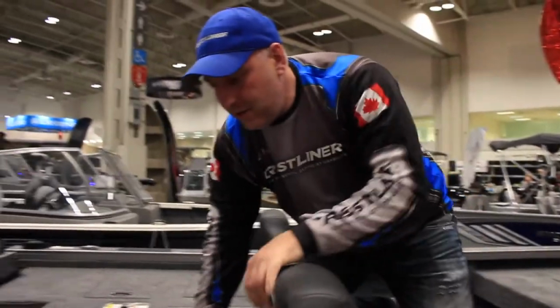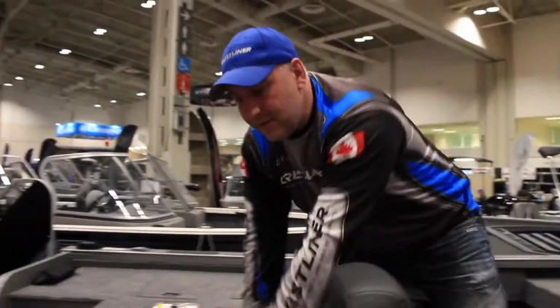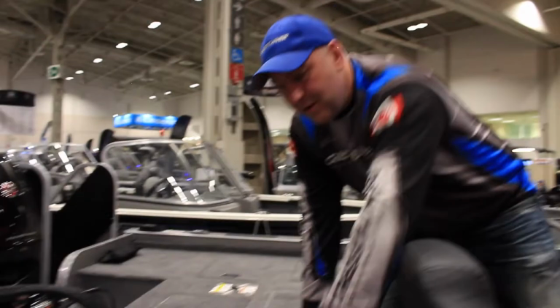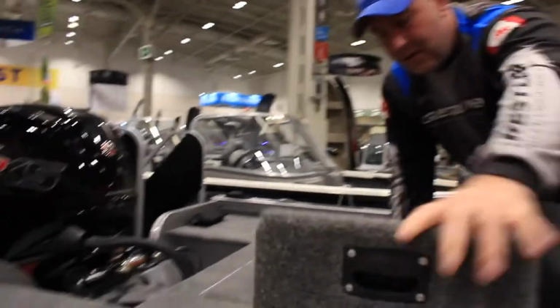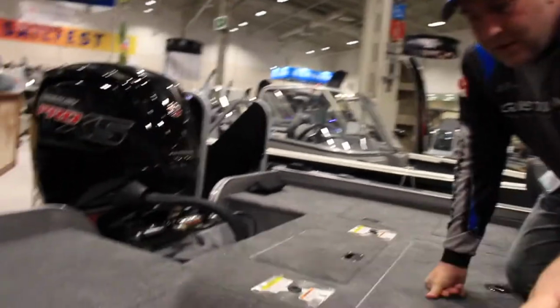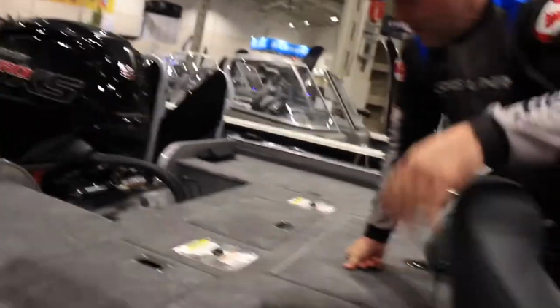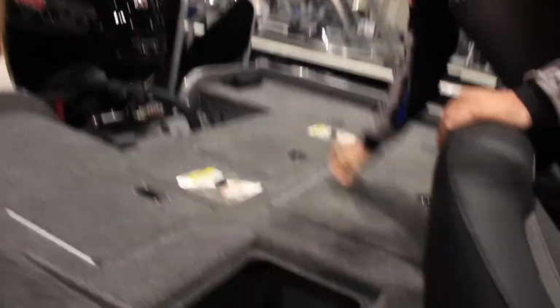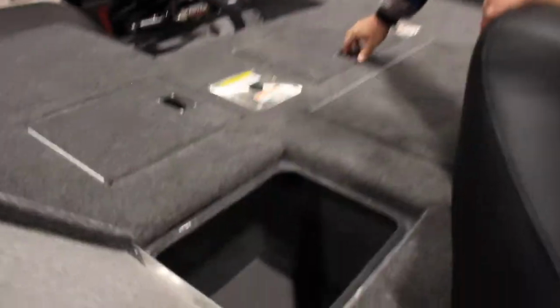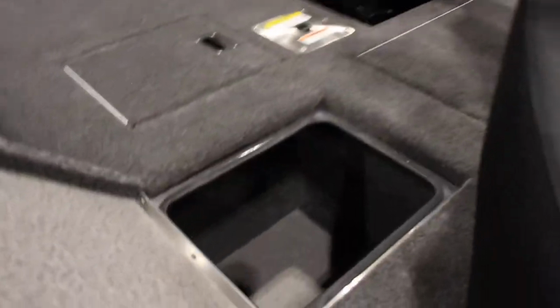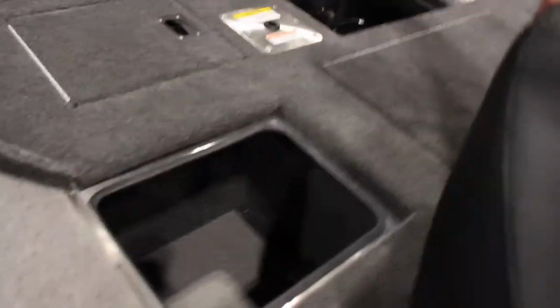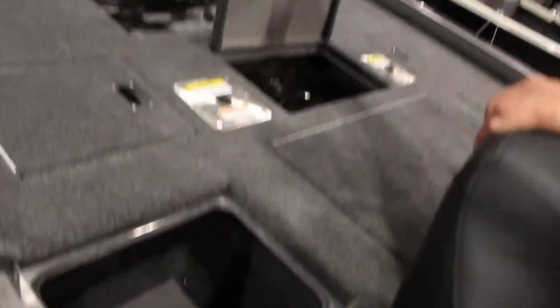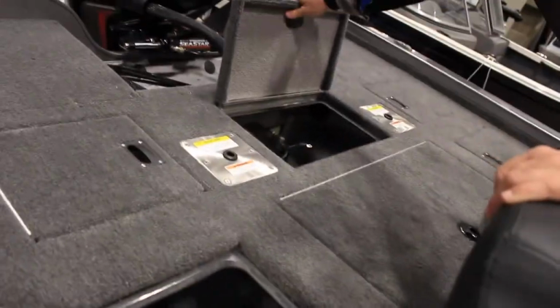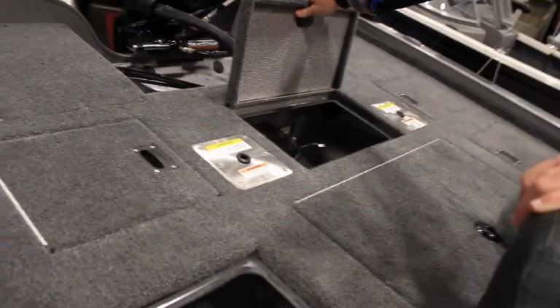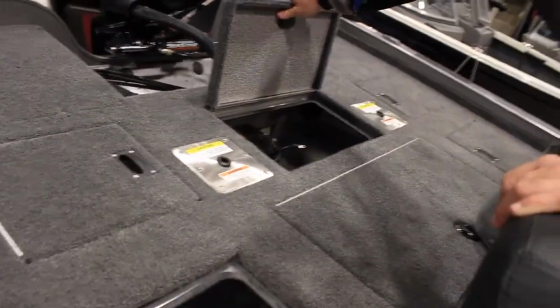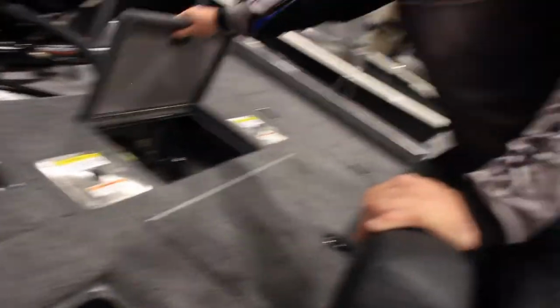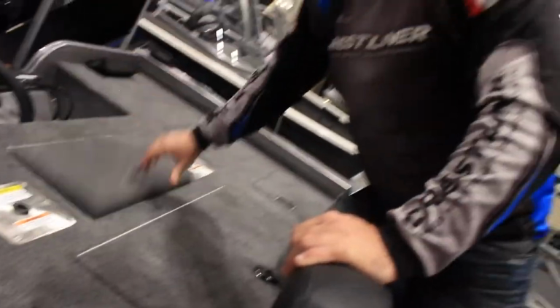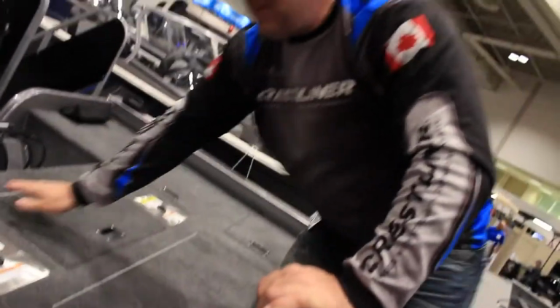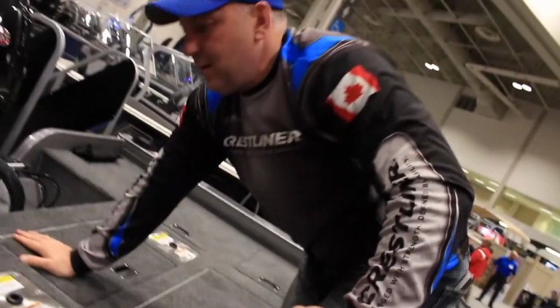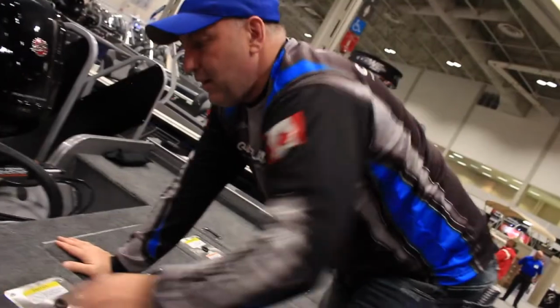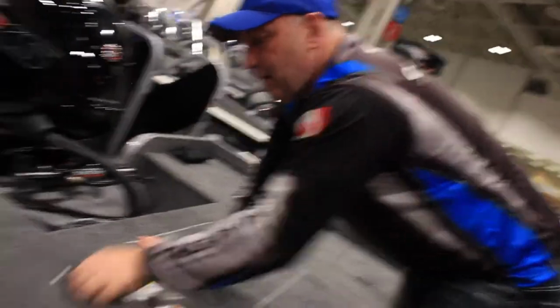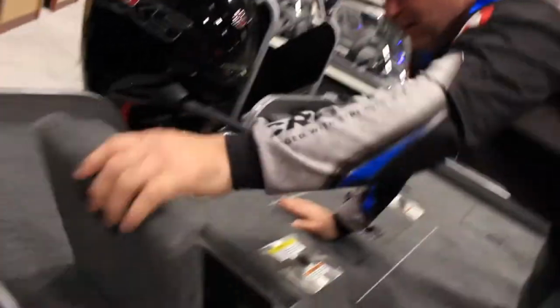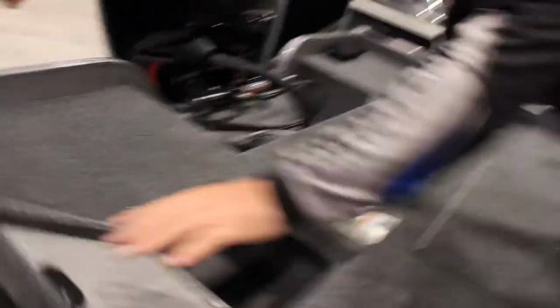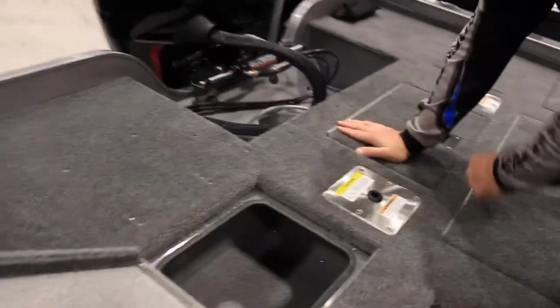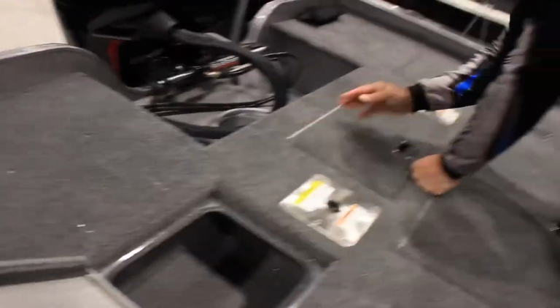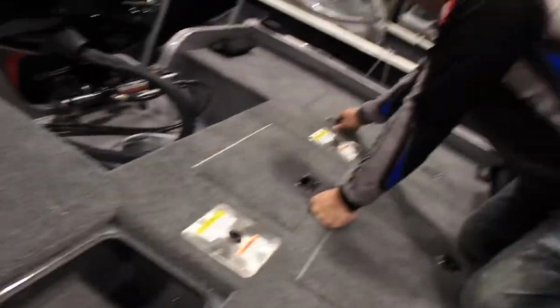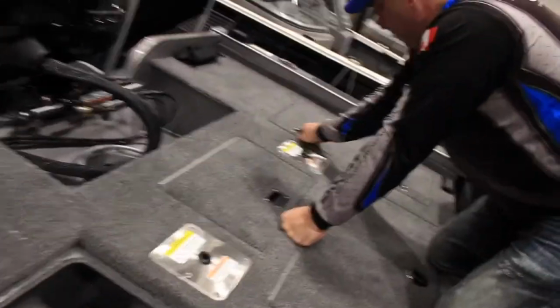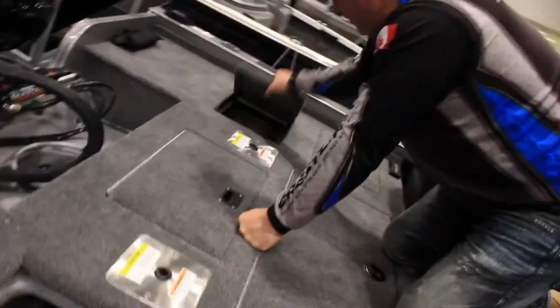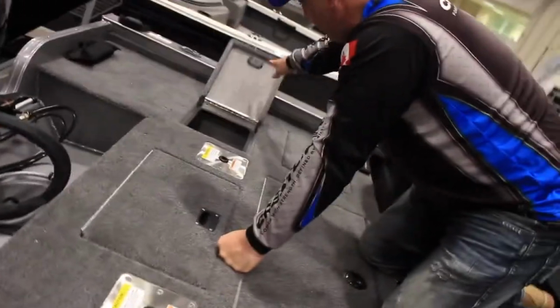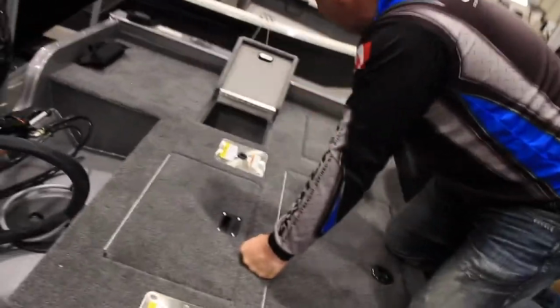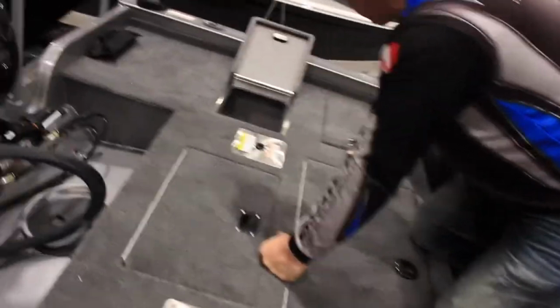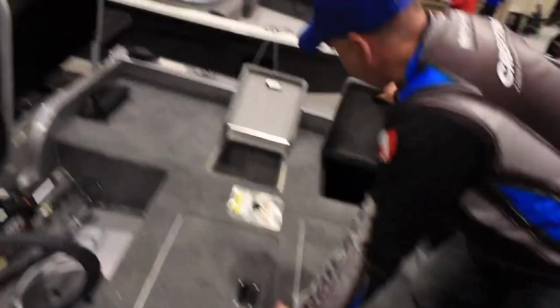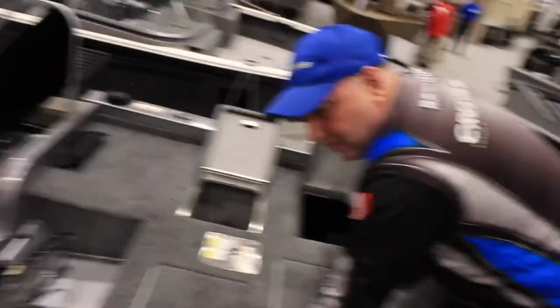And we'll go with the storage — lots of storage. This is to get into your battery compartments. Storage, storage, and storage.